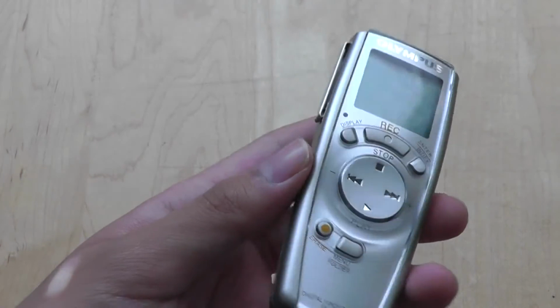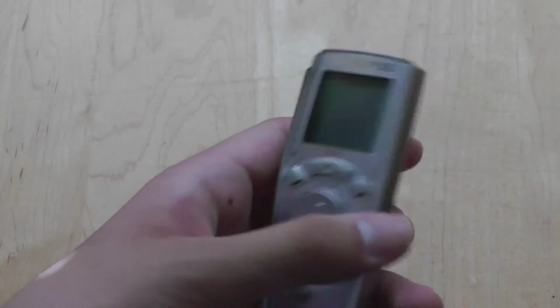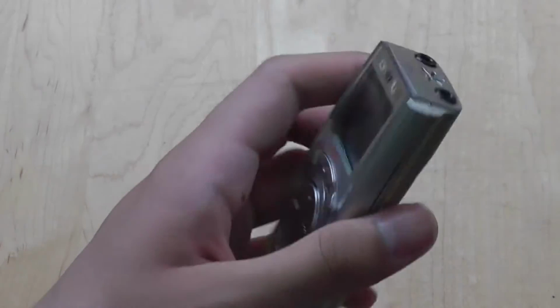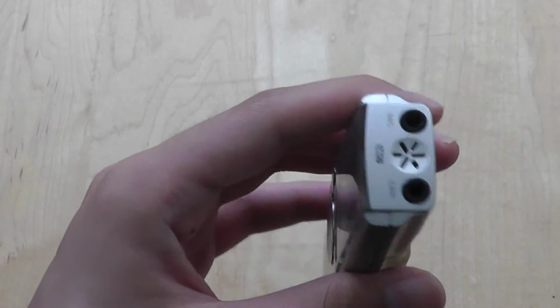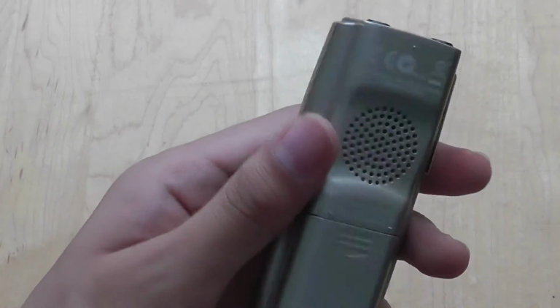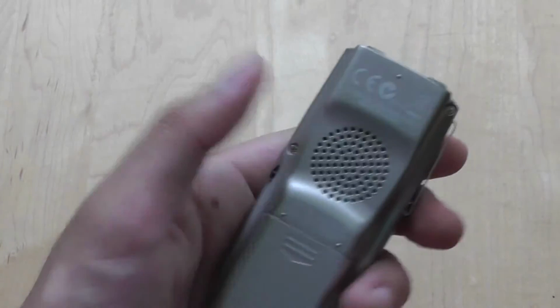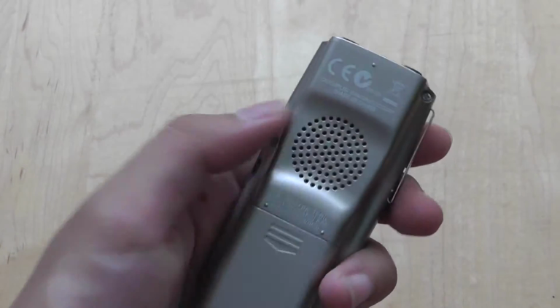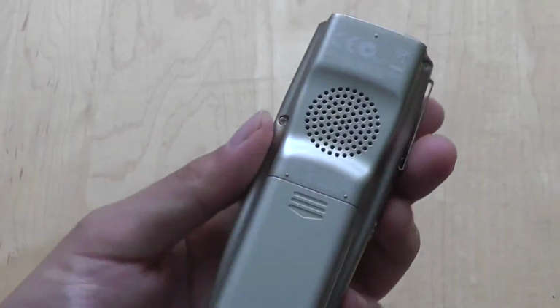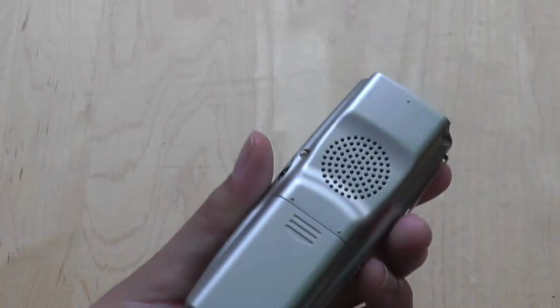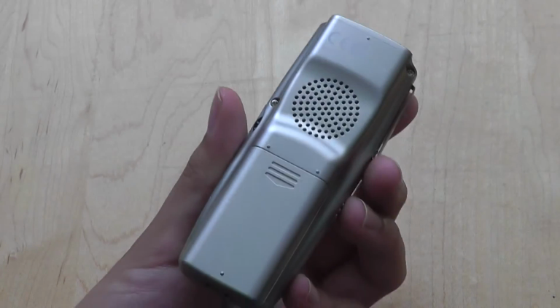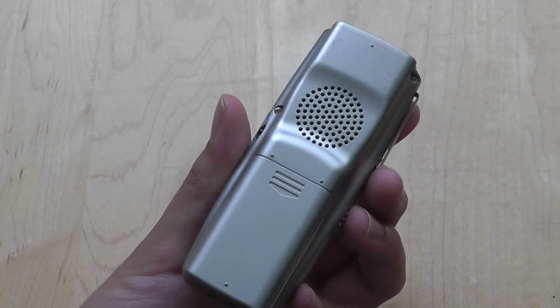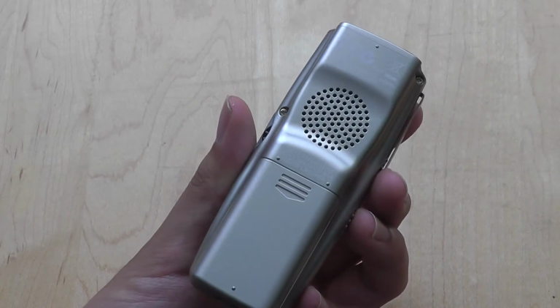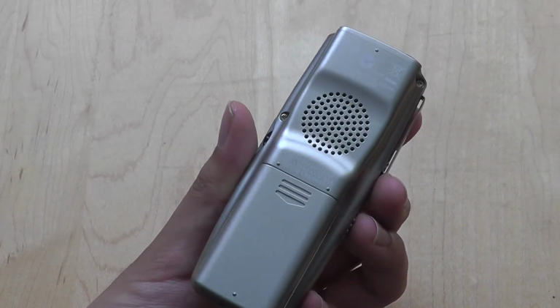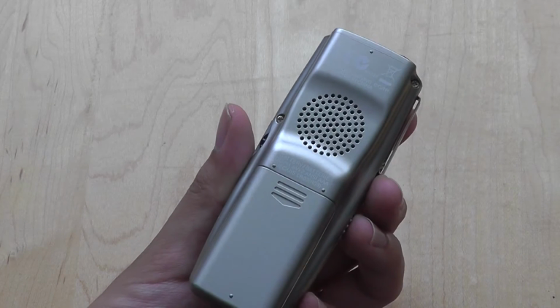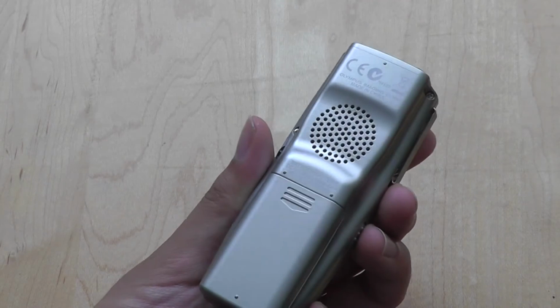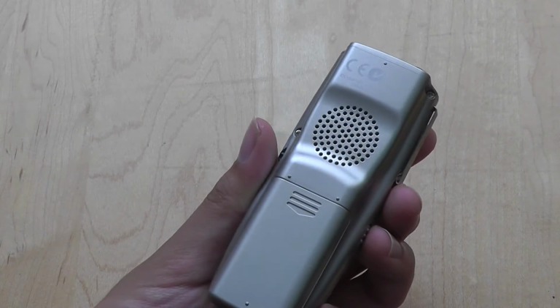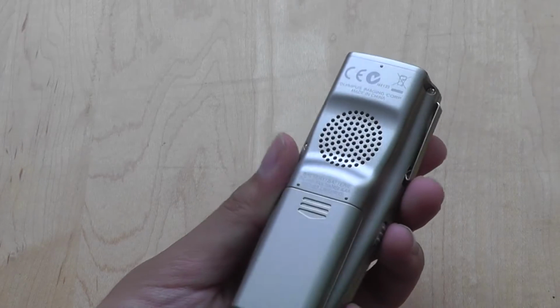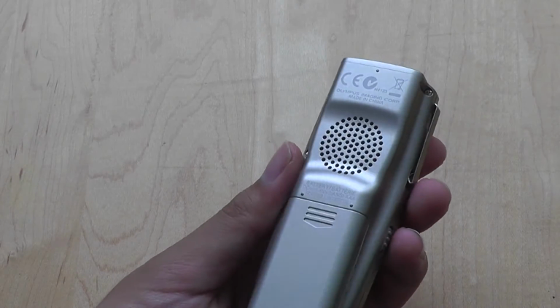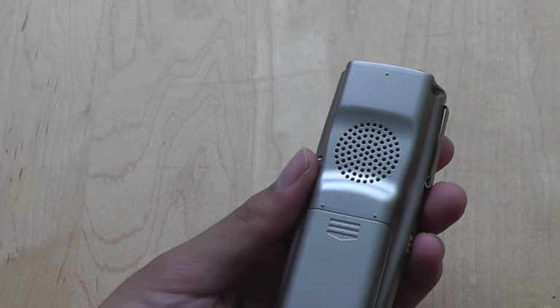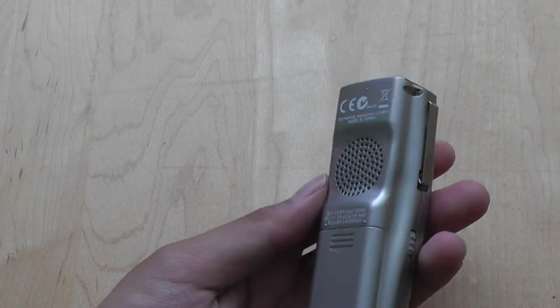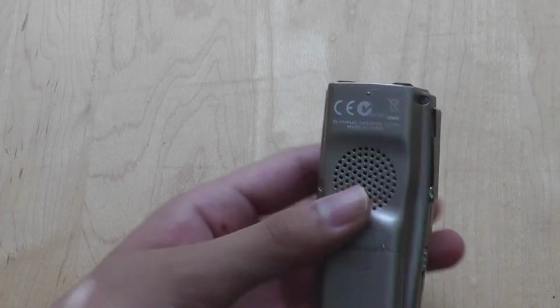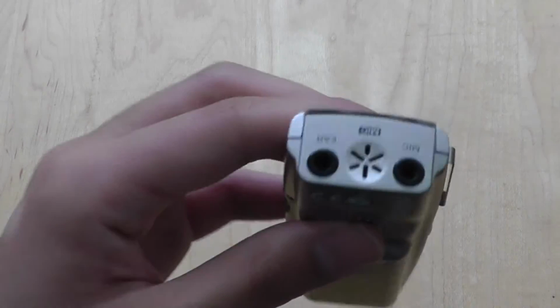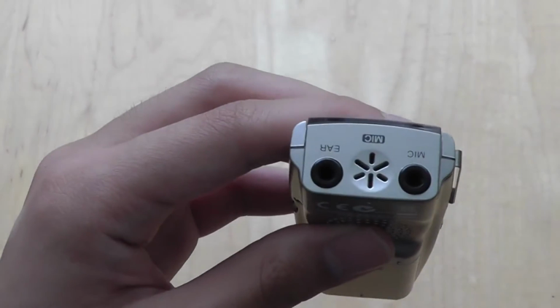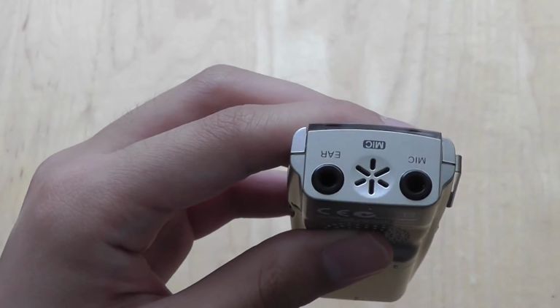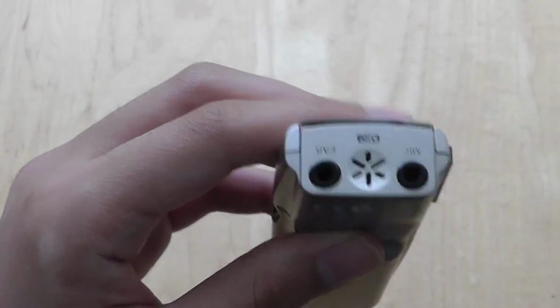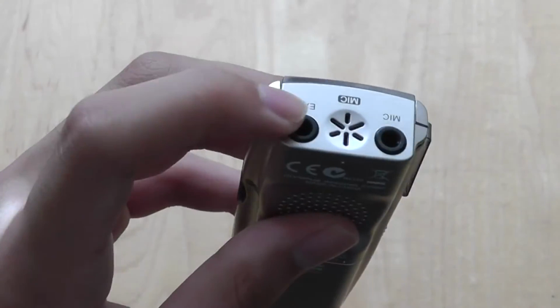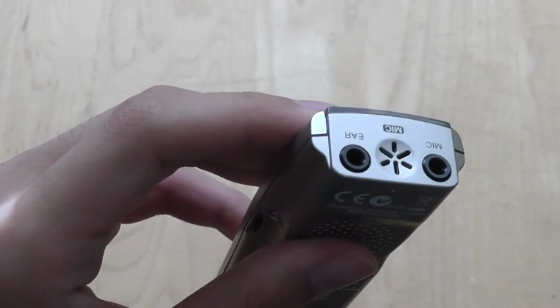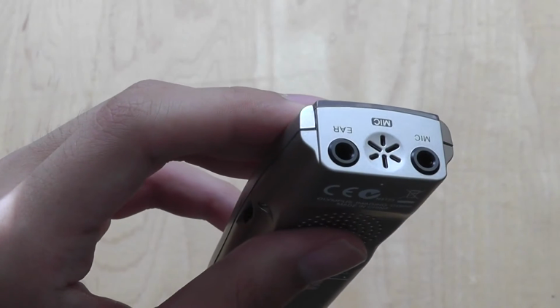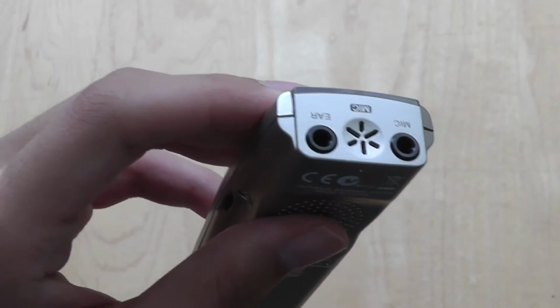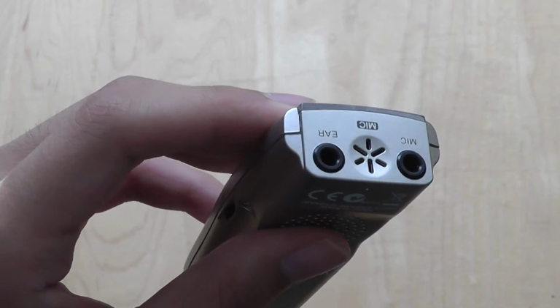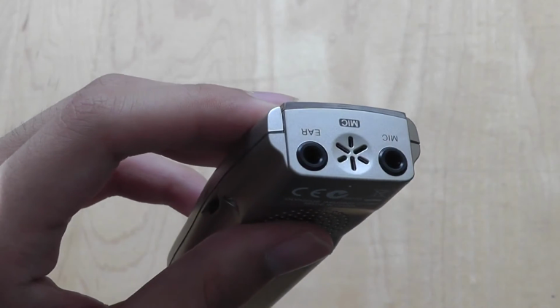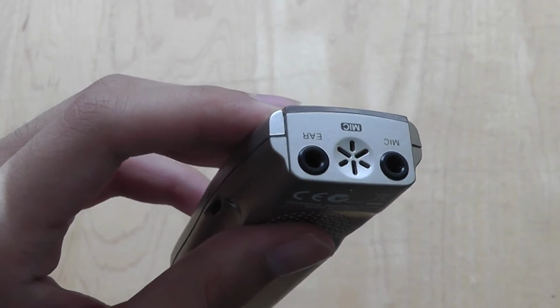The device also offers a built-in speaker on the back, which is a very loud speaker, so you can actually listen back to your recordings directly on the device. If you don't want to do that, the top of the device features a 3.5mm headphone jack for you to listen in private.